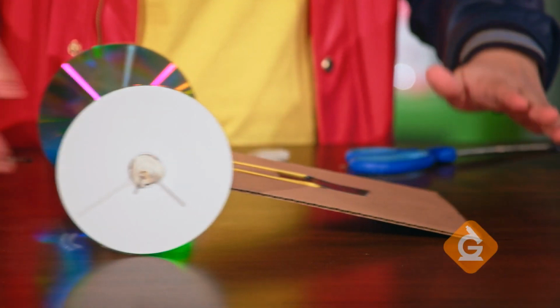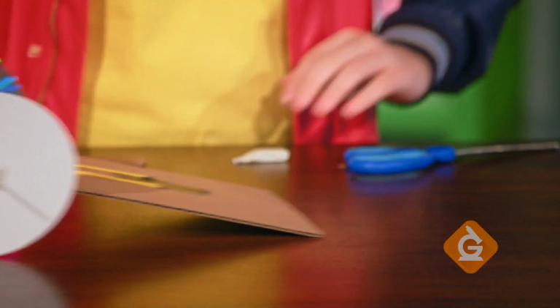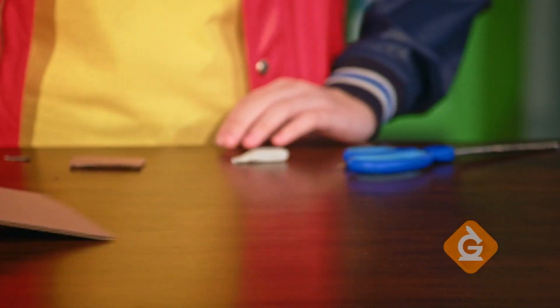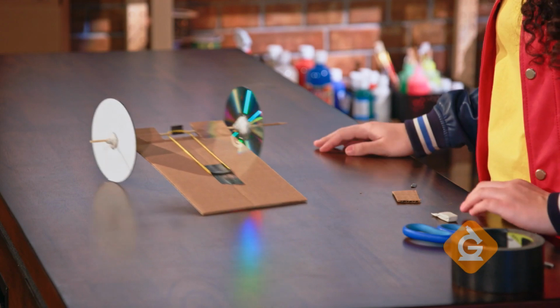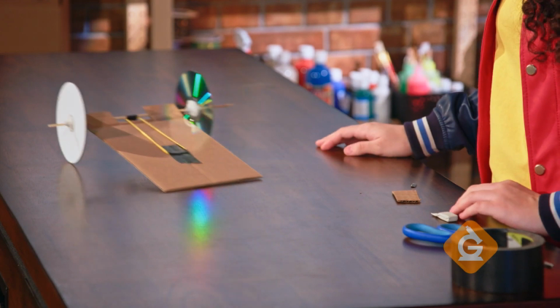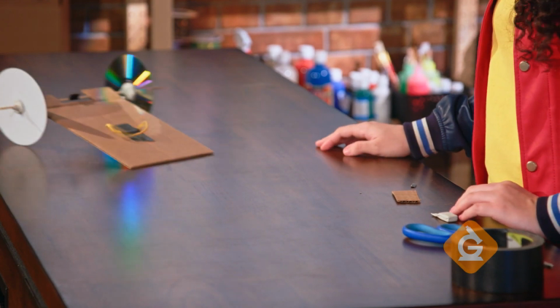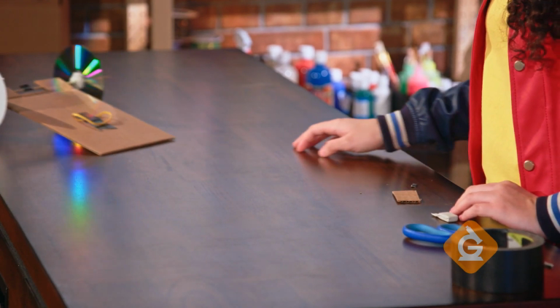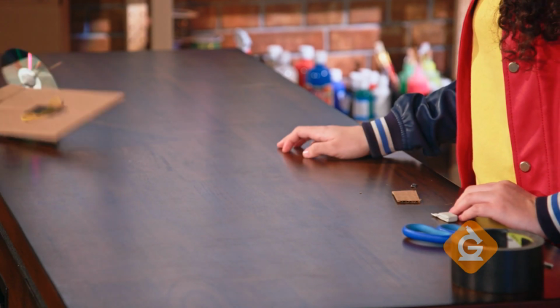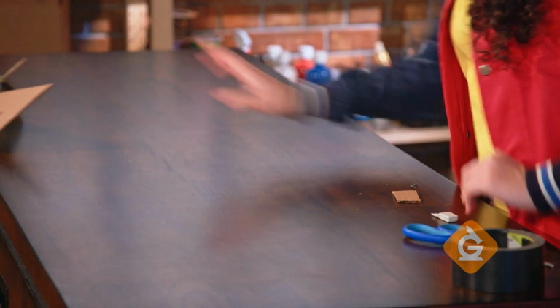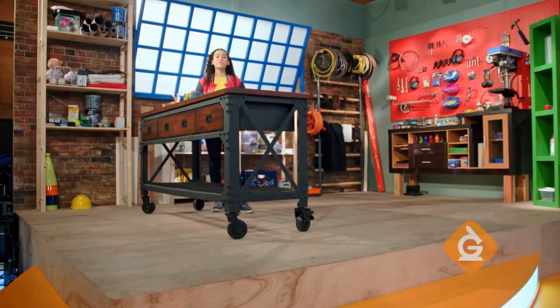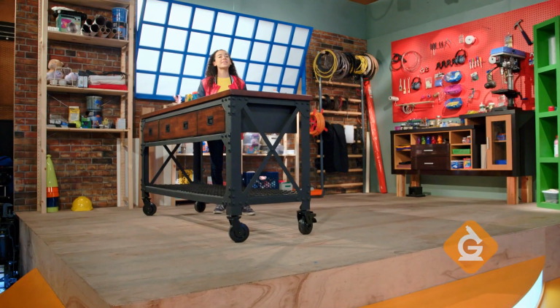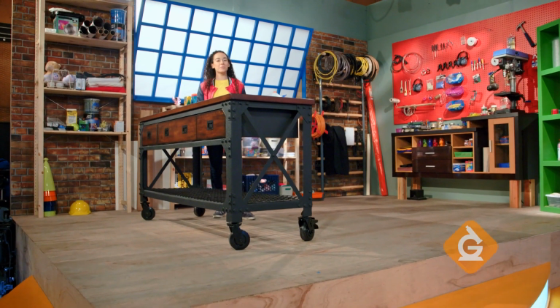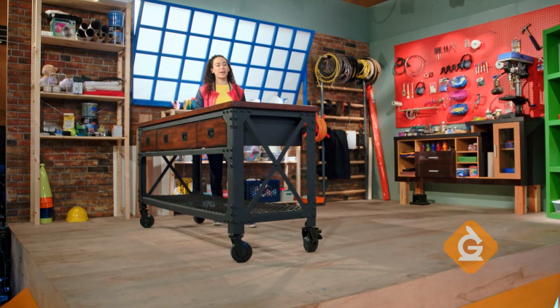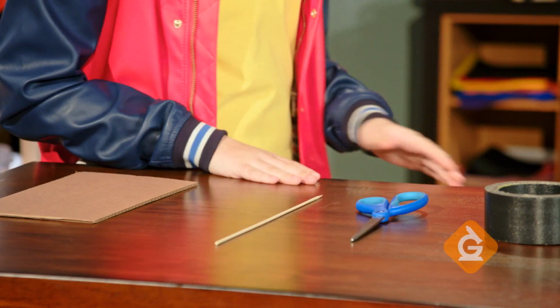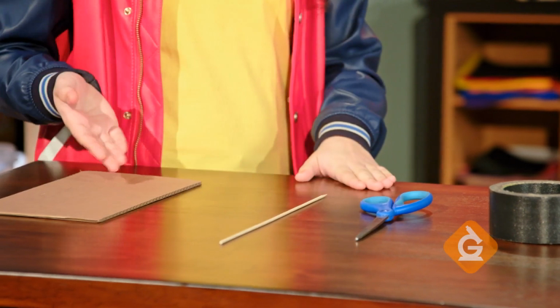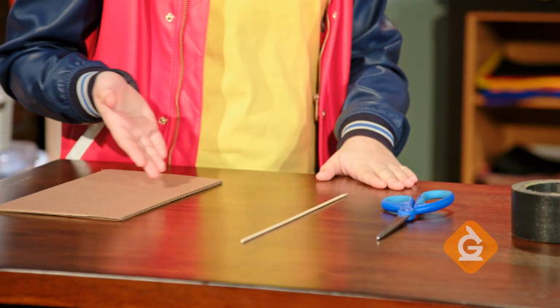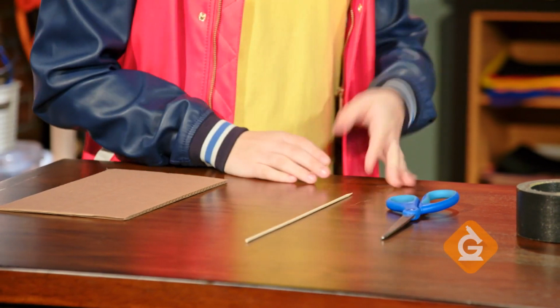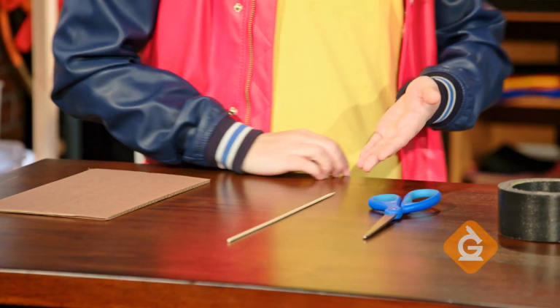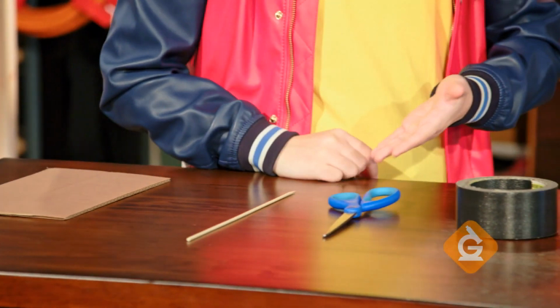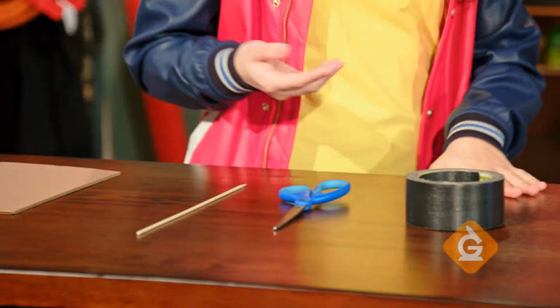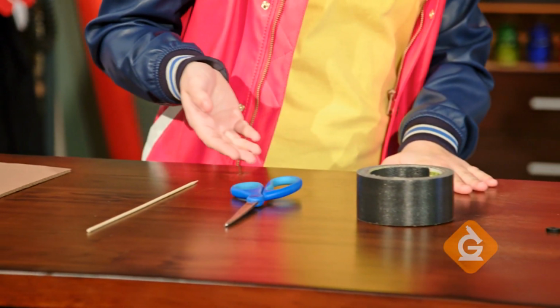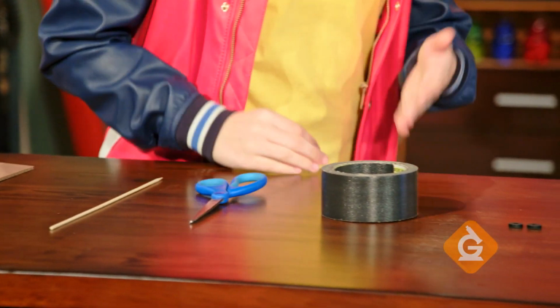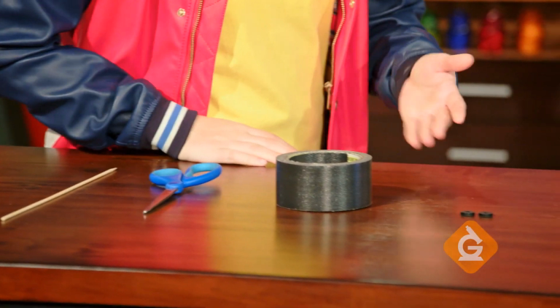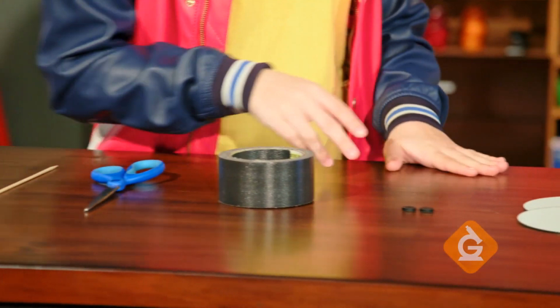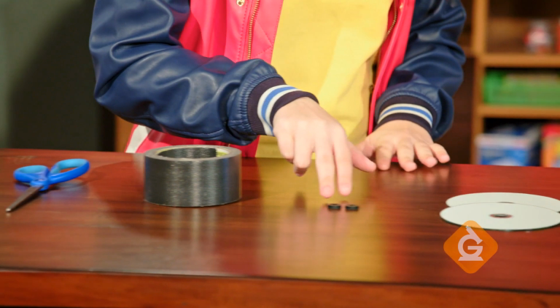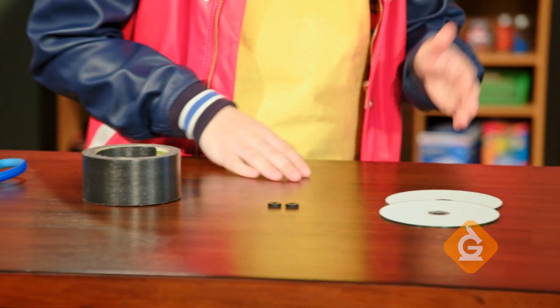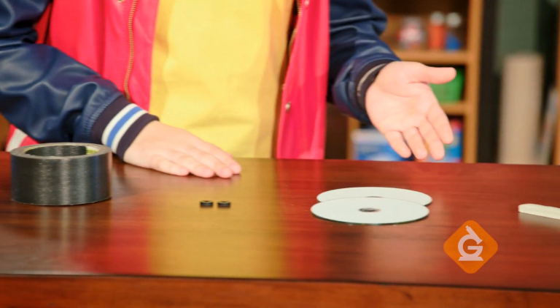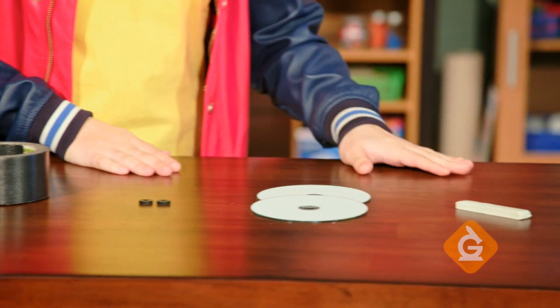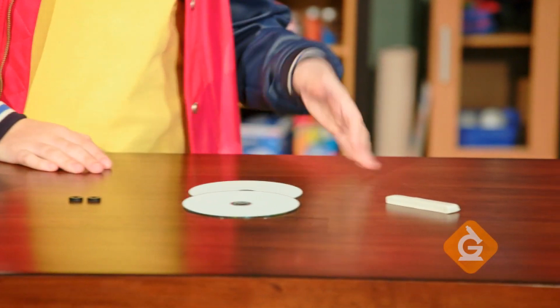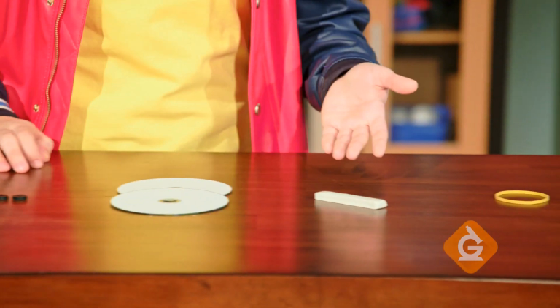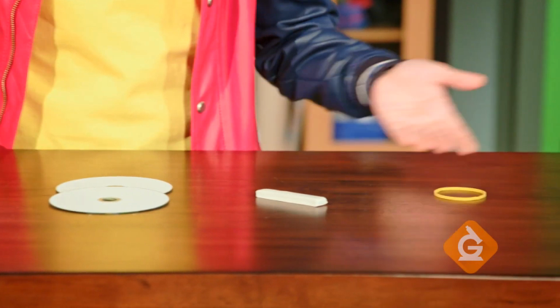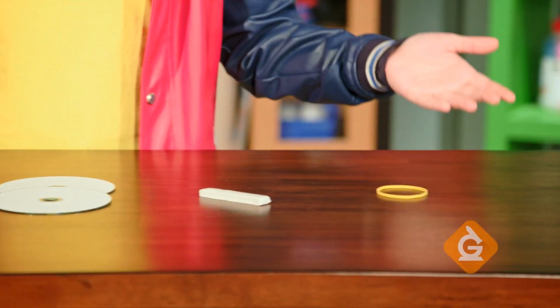Today, I'm going to show you how to make a recycled racer out of reused materials. First, get your supplies ready: a piece of cardboard, a barbecue skewer, scissors, tape, two washers, two CDs, poster putty, and a rubber band for power.